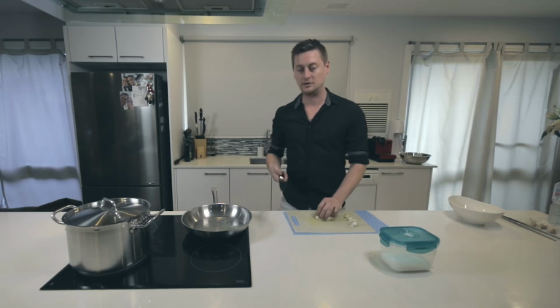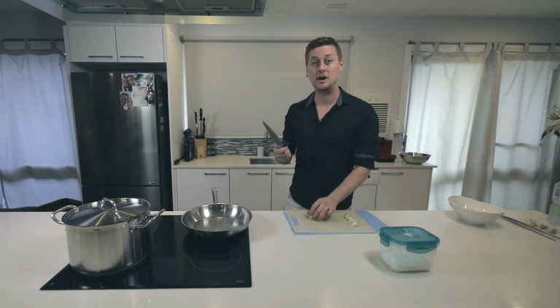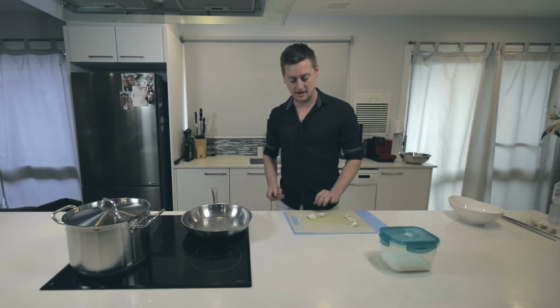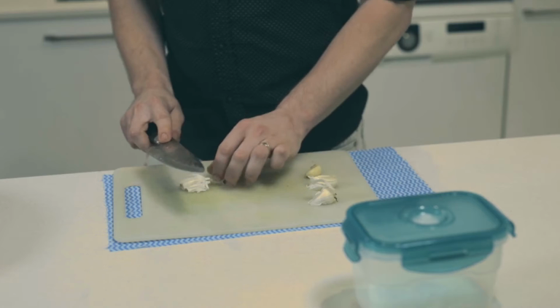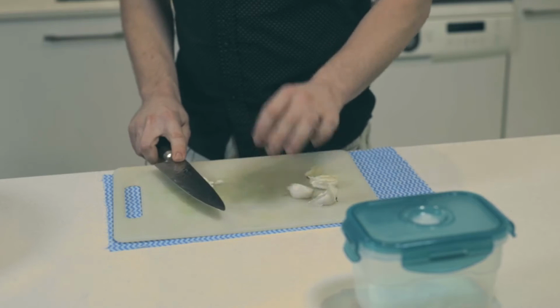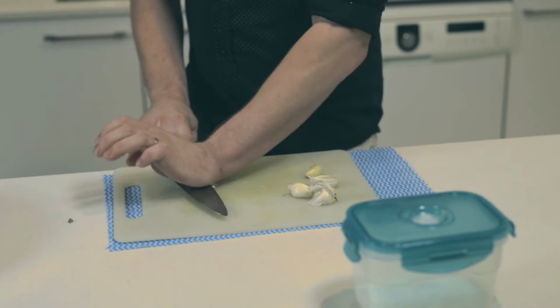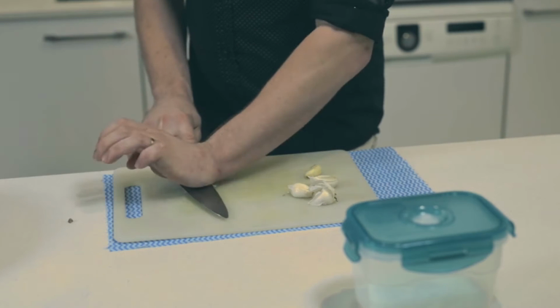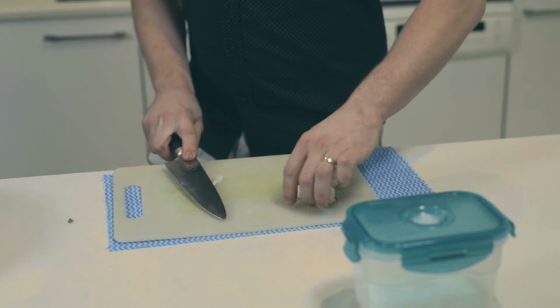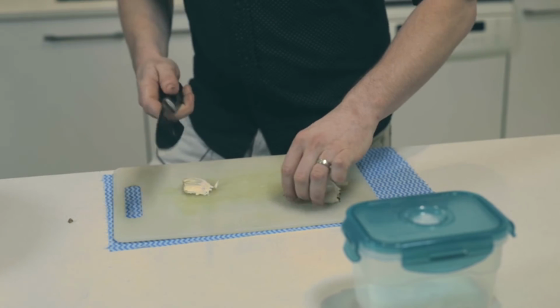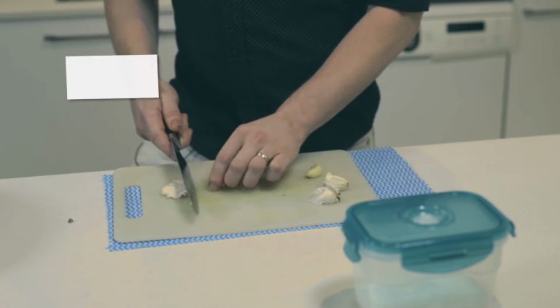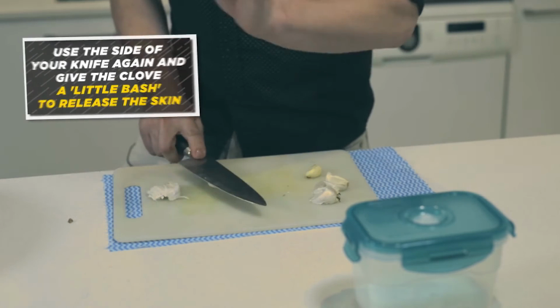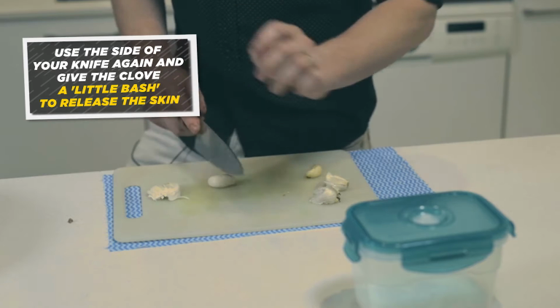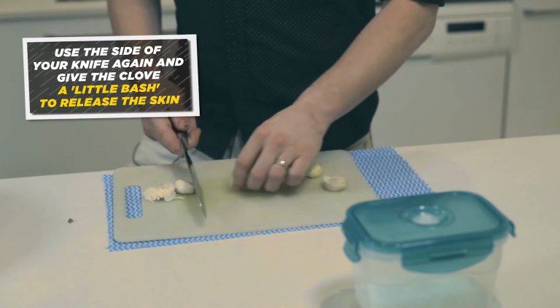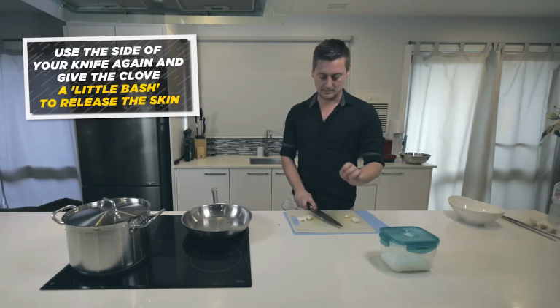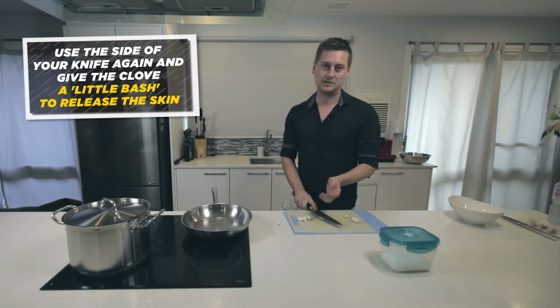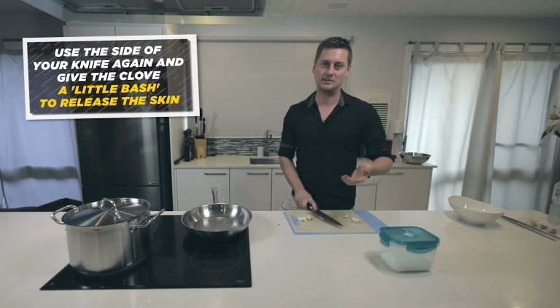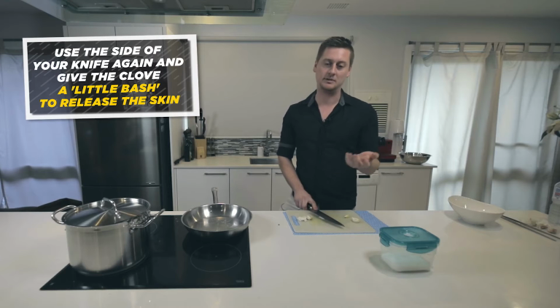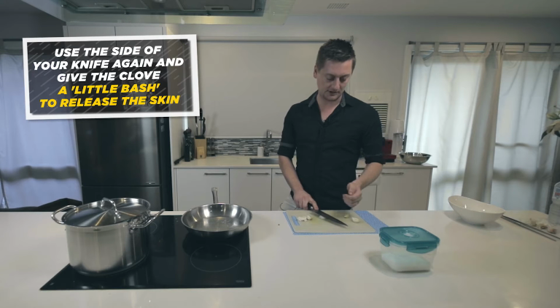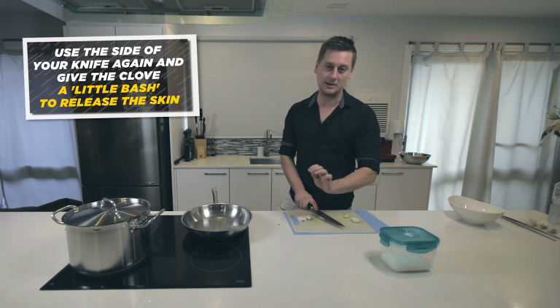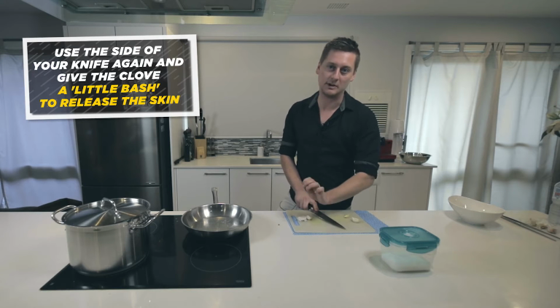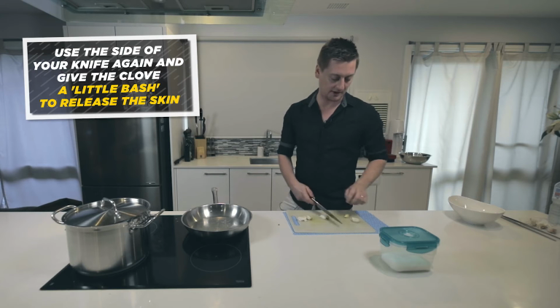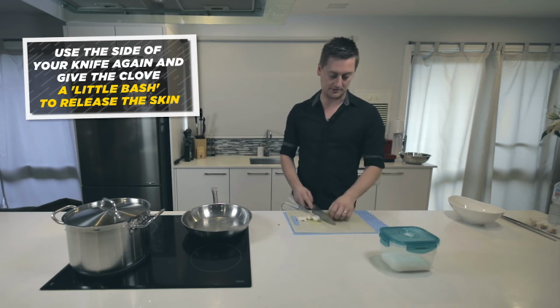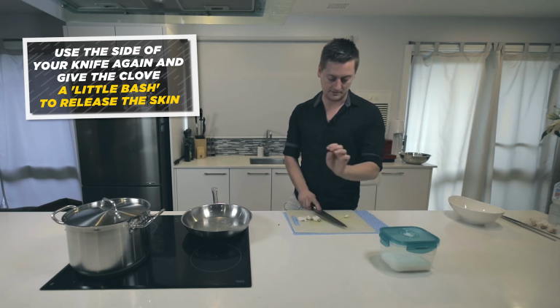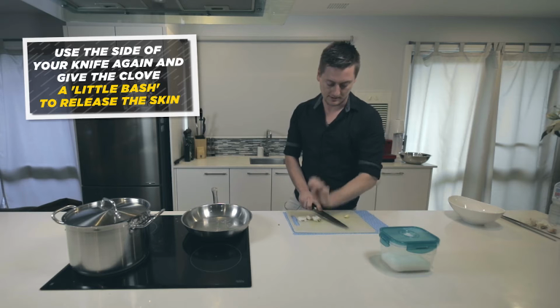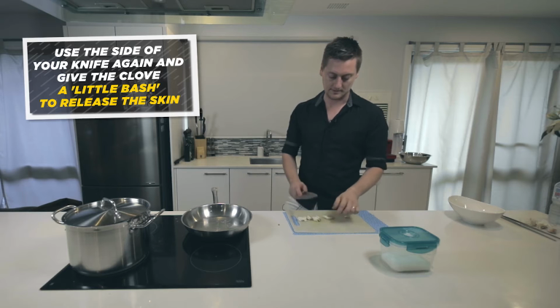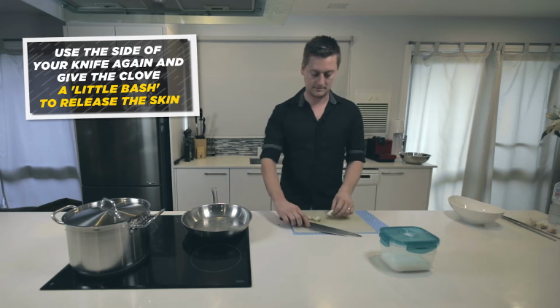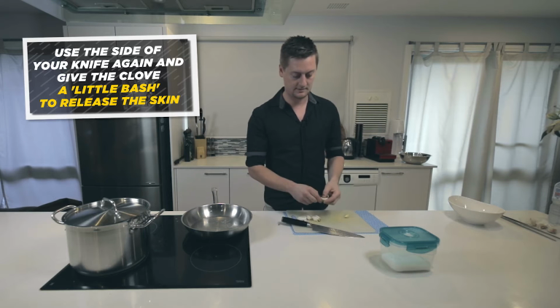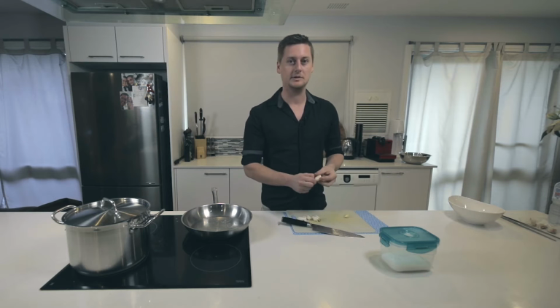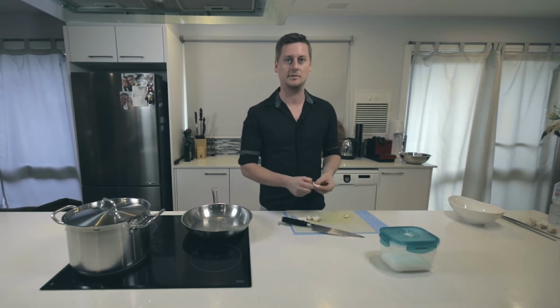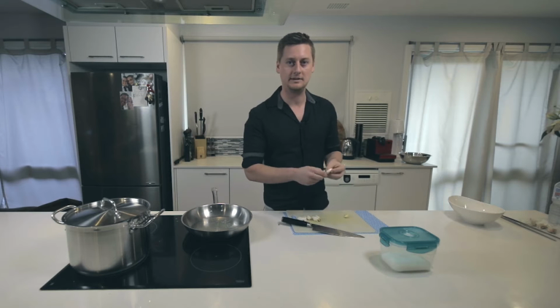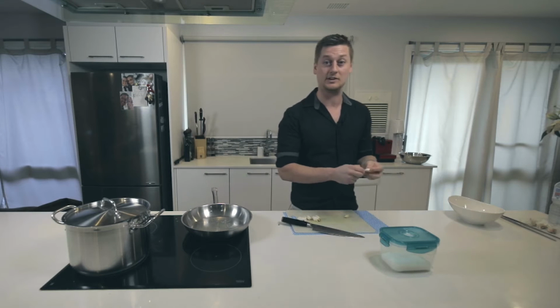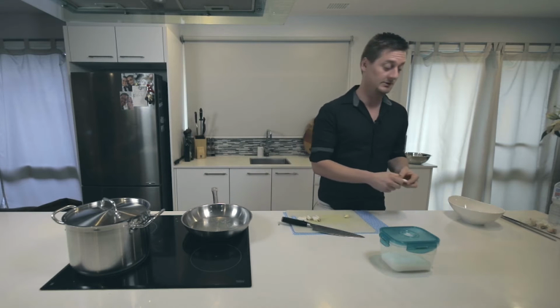Using the side of your knife, just slightly give it a little bash. All this does is essentially release the skin from the actual garlic itself. You'll find it's easy to peel.